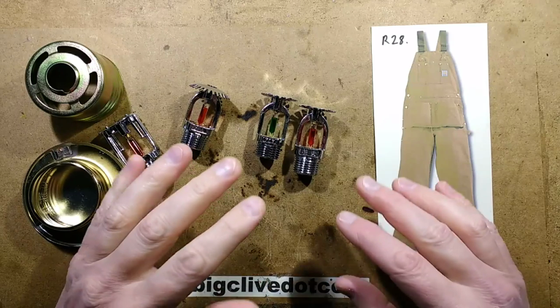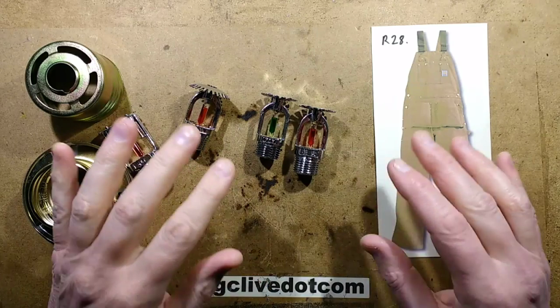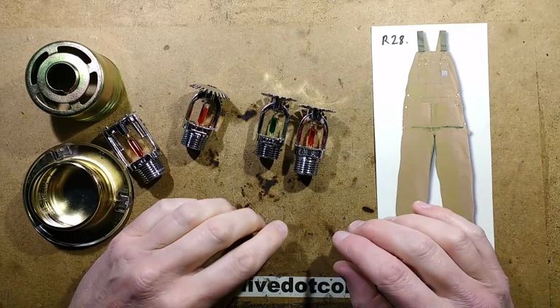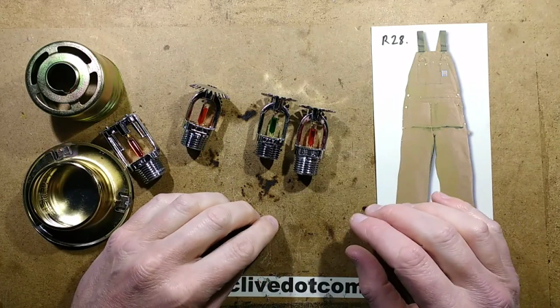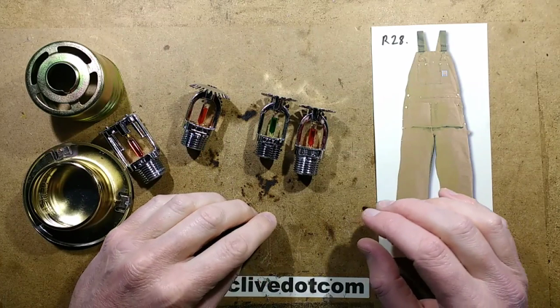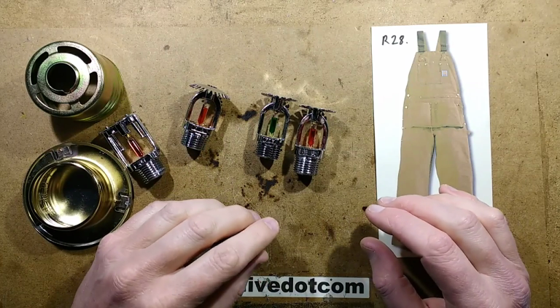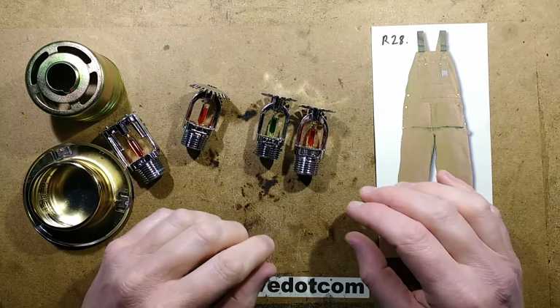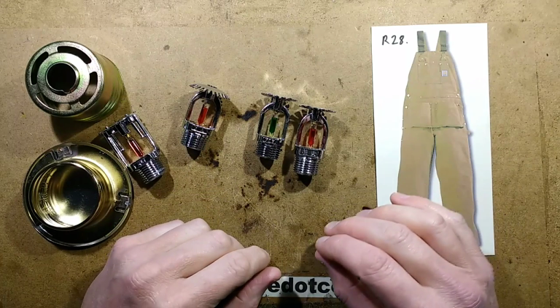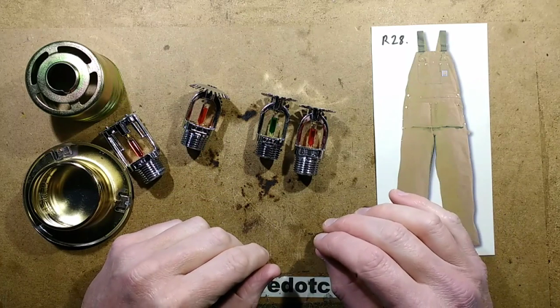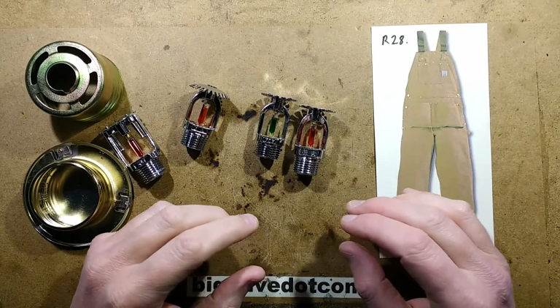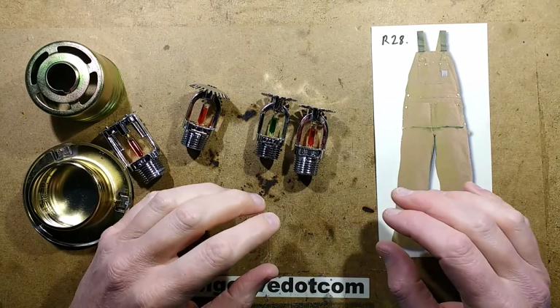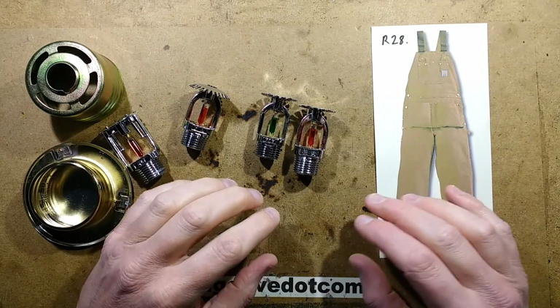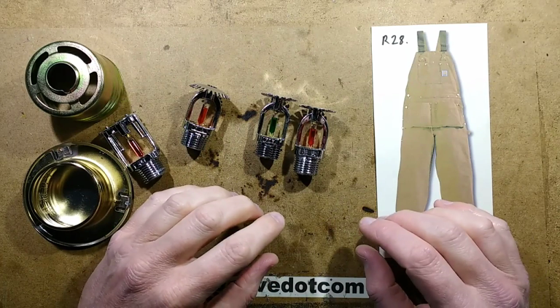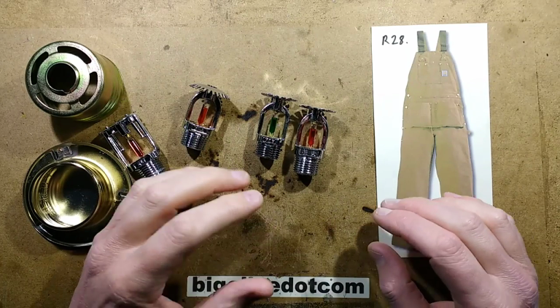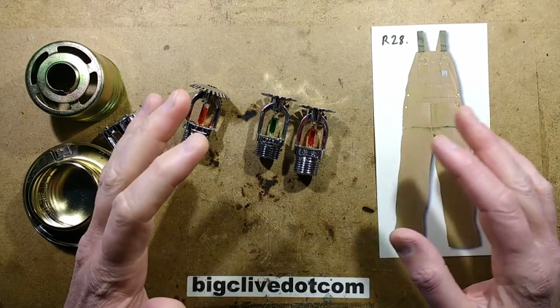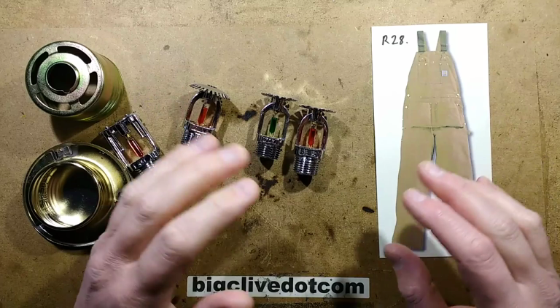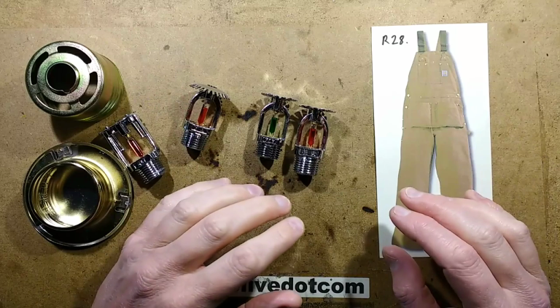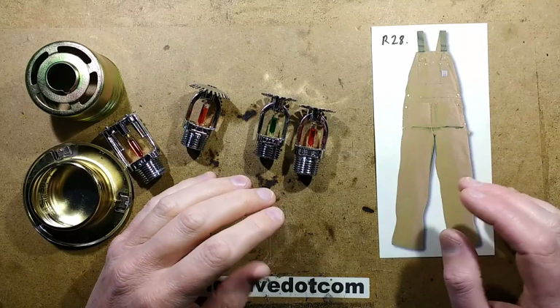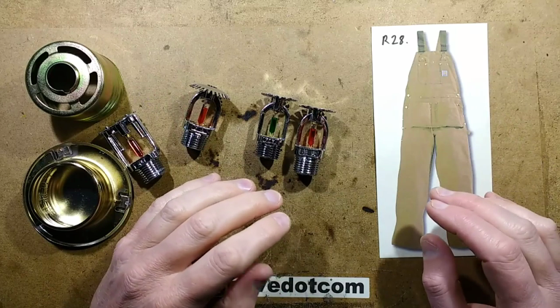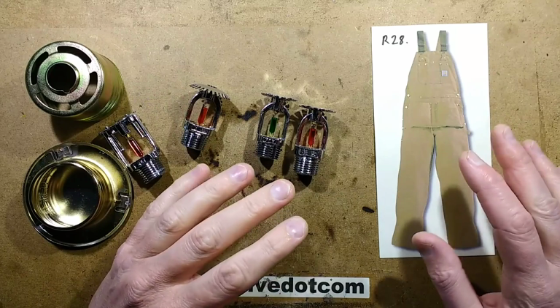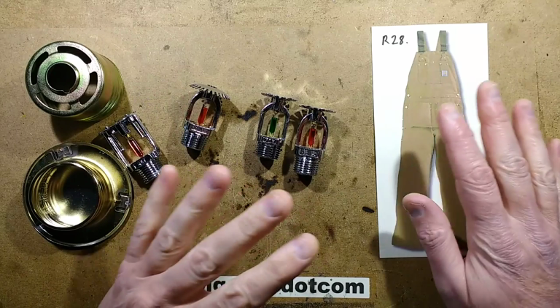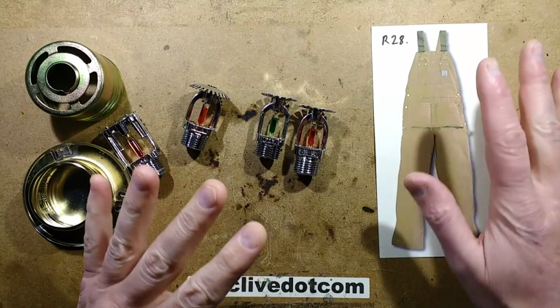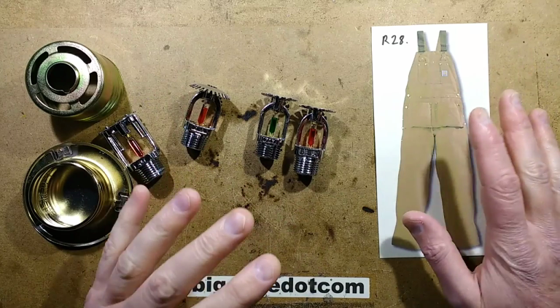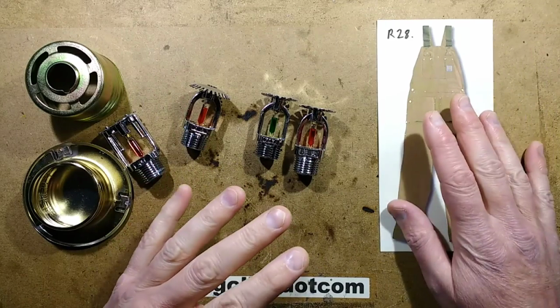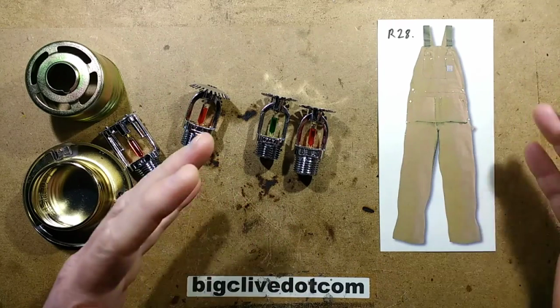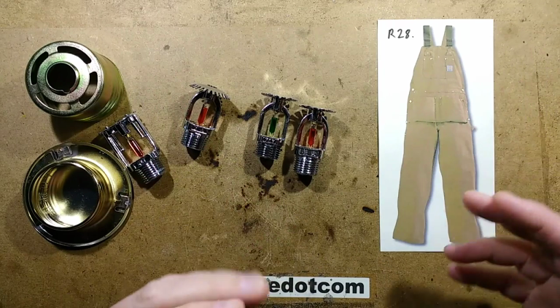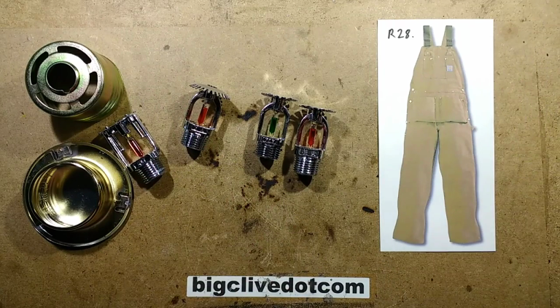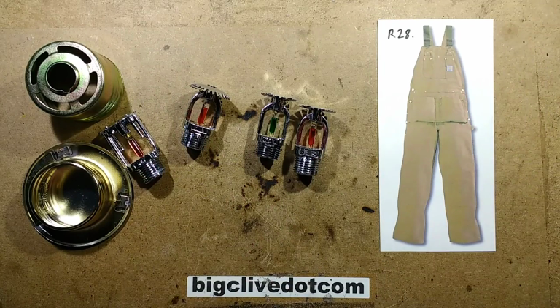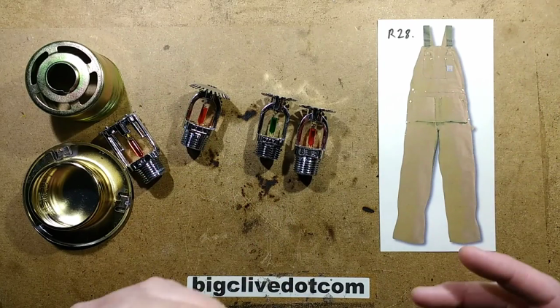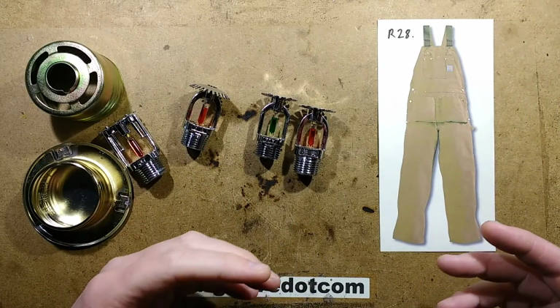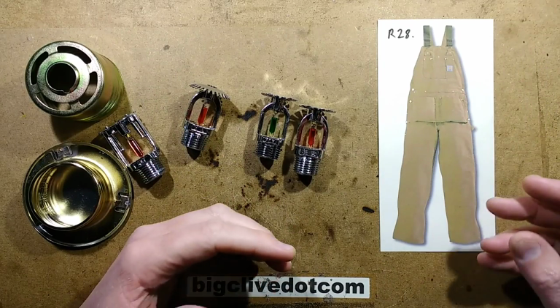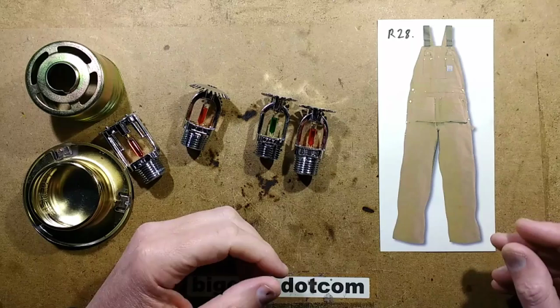You know how when you go on the internet looking for one thing and you end up buying another? Well, that happened recently. I've got a bit of an obsession with overalls. I like them. They're my main sort of fashion item, so to speak.